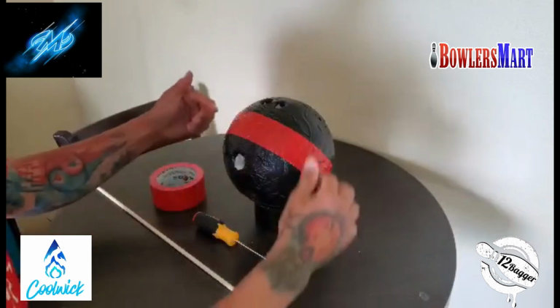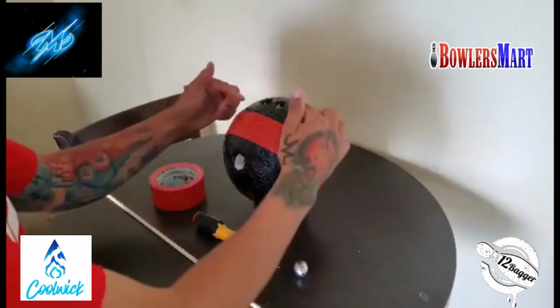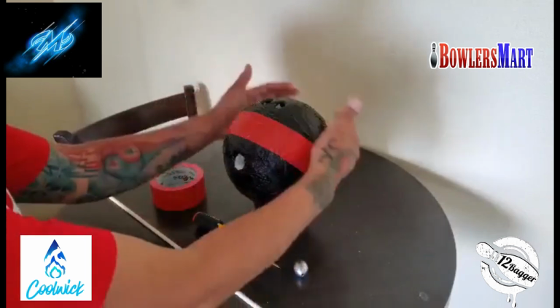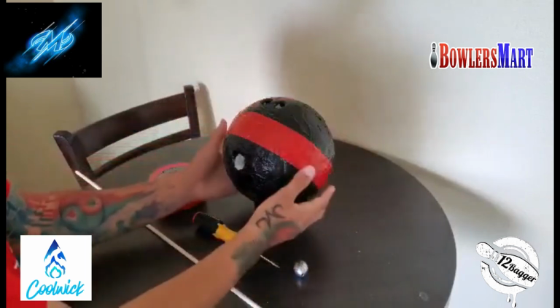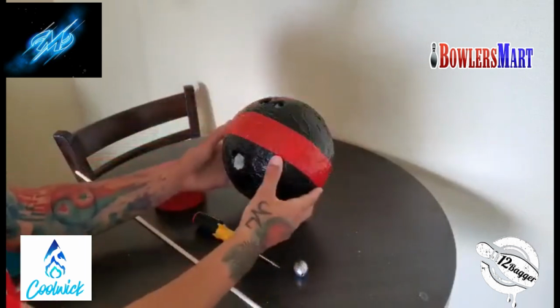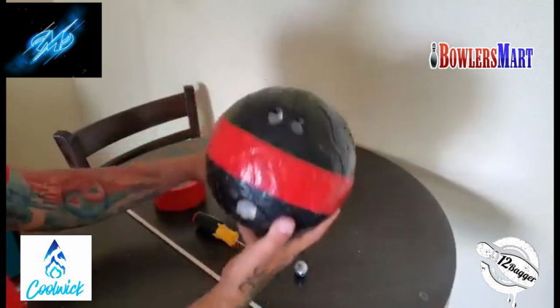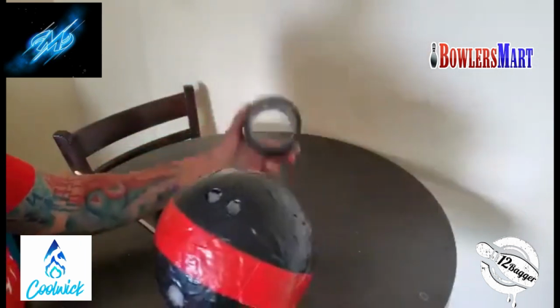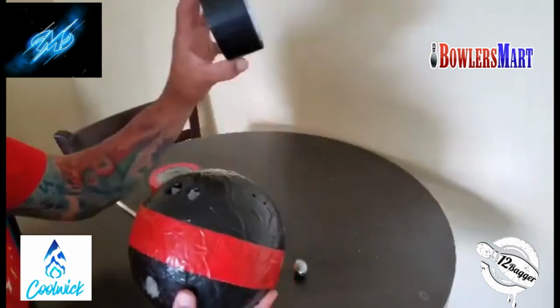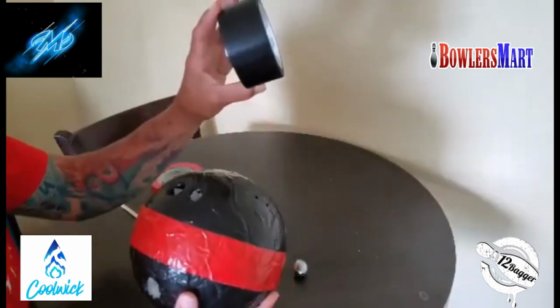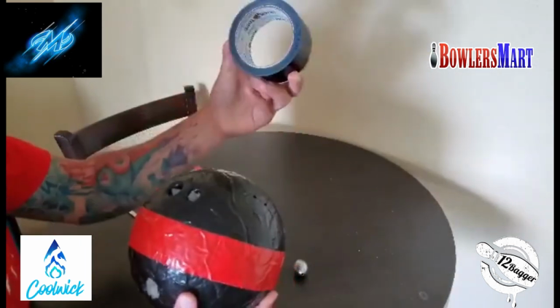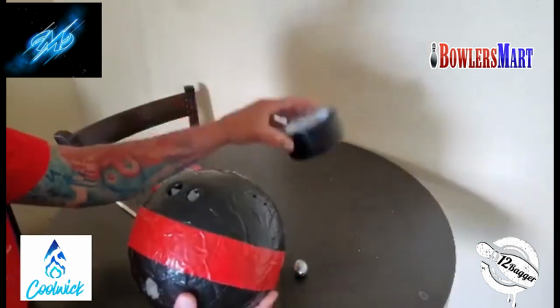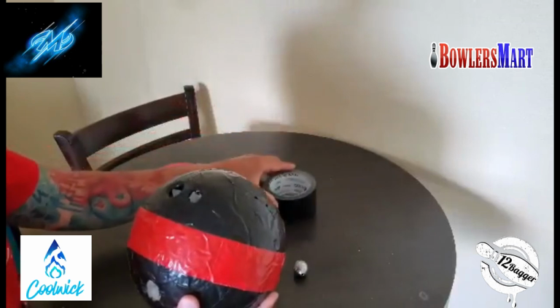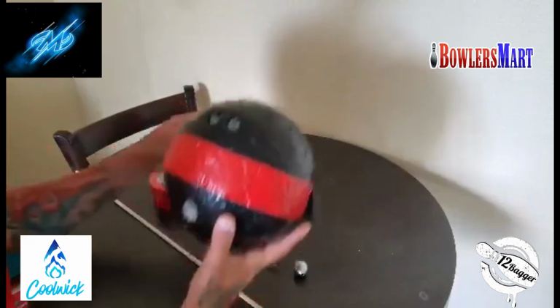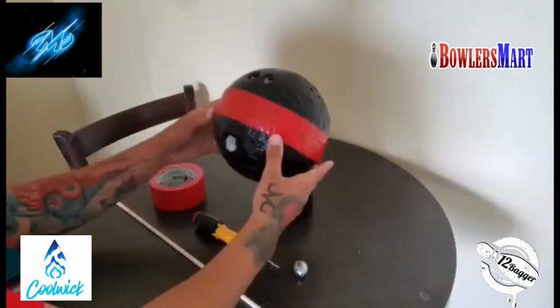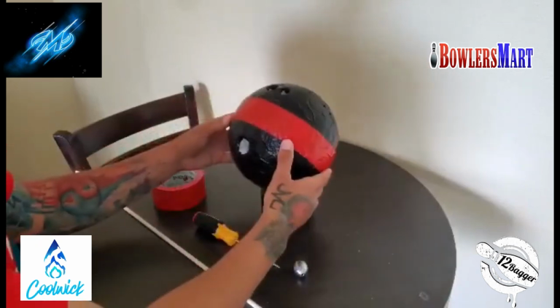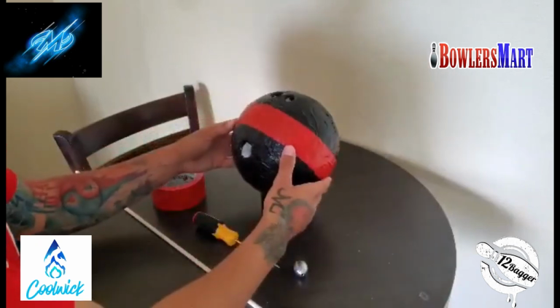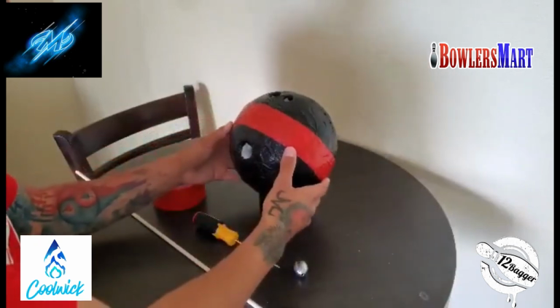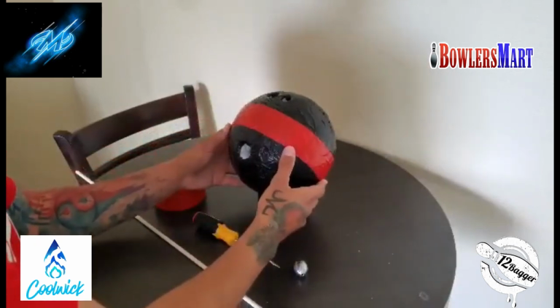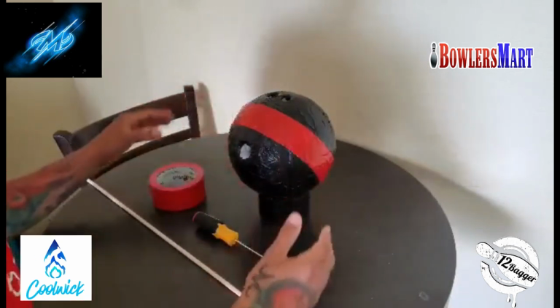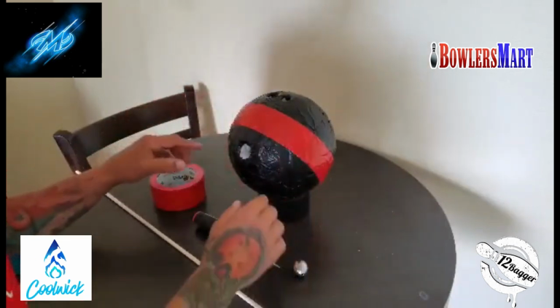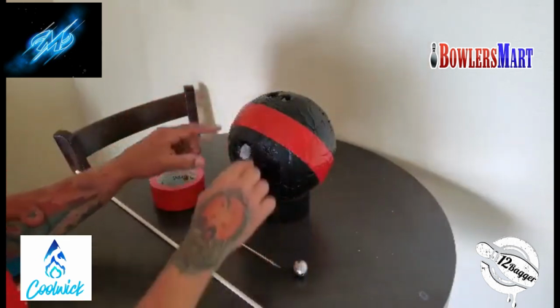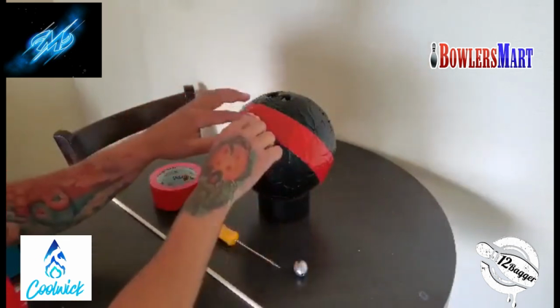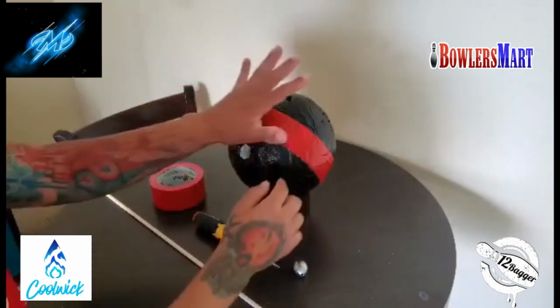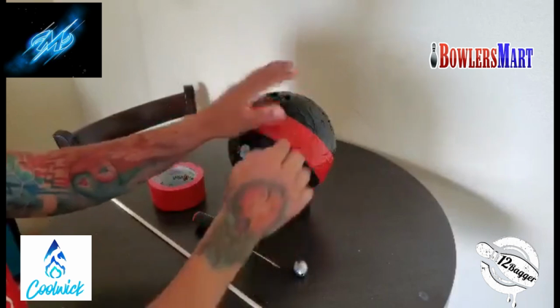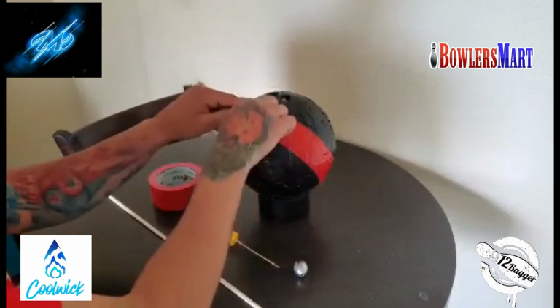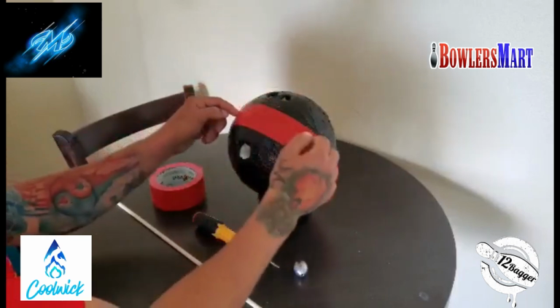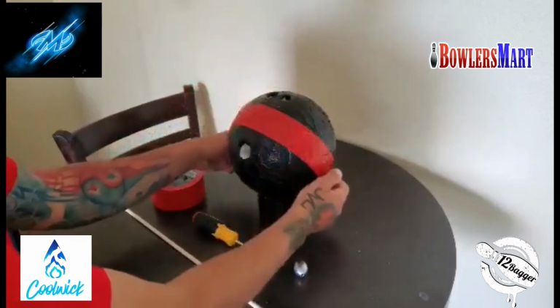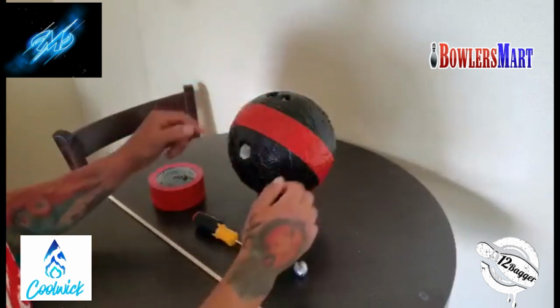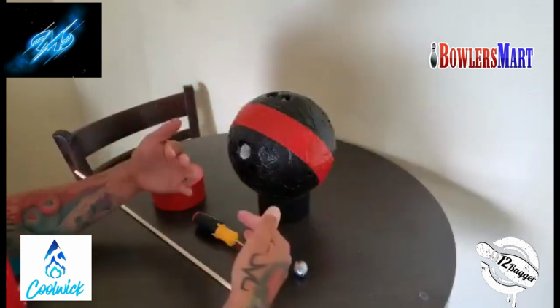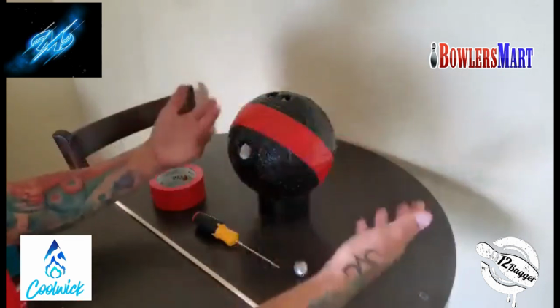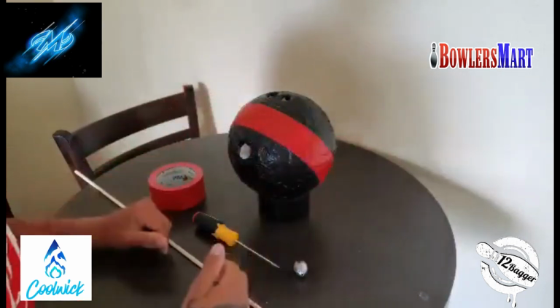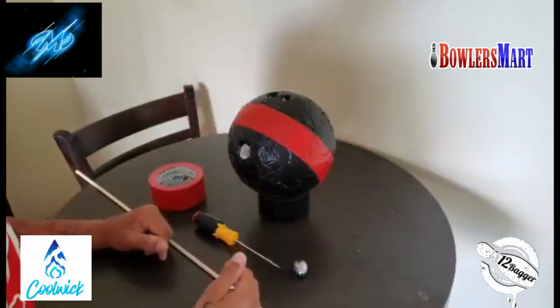Then I proceeded to tape the entire bowling ball with black duct tape — just regular average black duct tape. Then I put a strip in a different color where I was going to lay my hand, so you can see the rotation on the bowling ball. Very helpful for when you're practicing different releases at home.